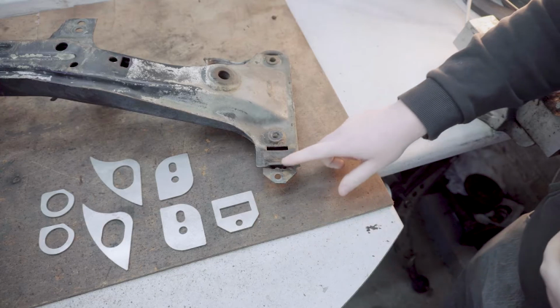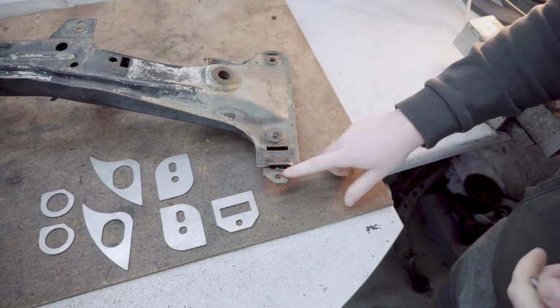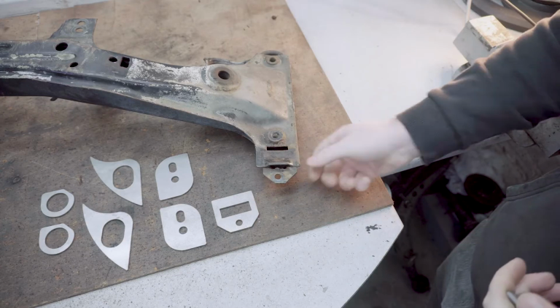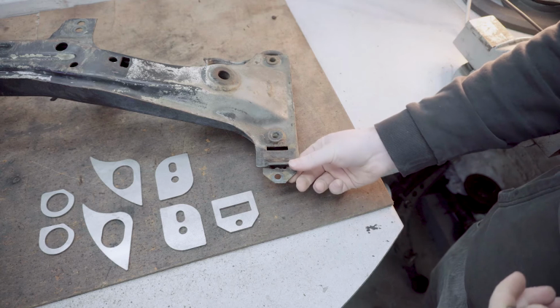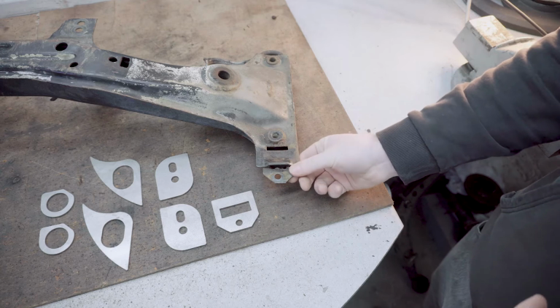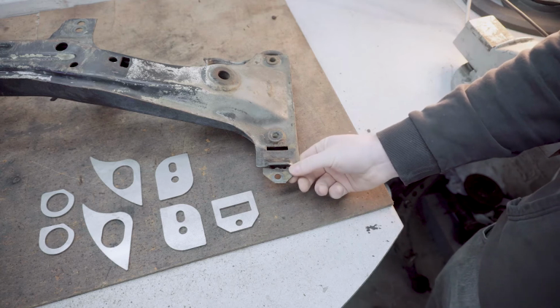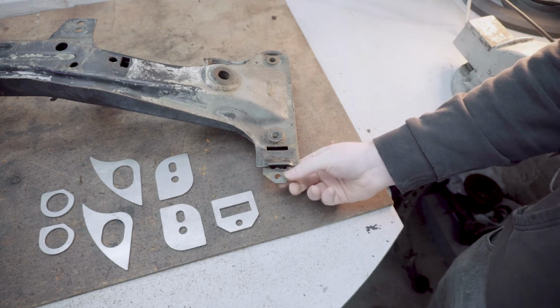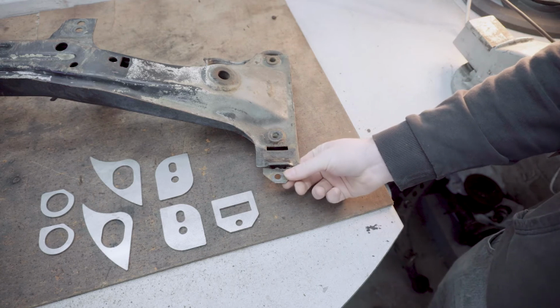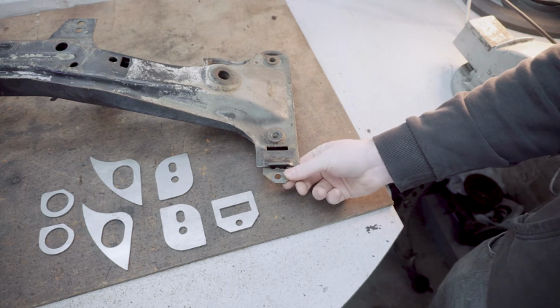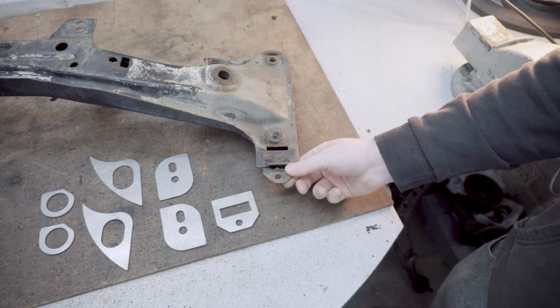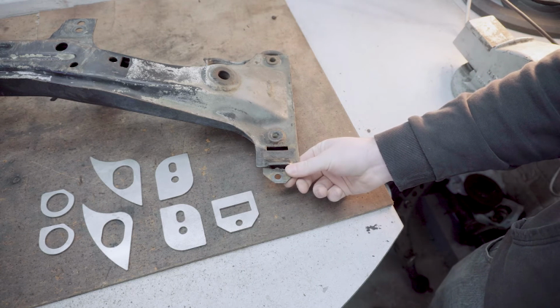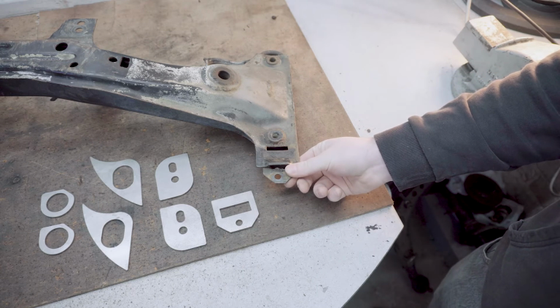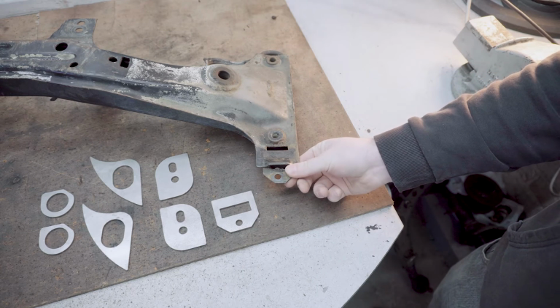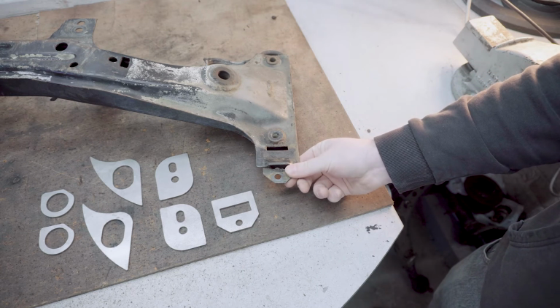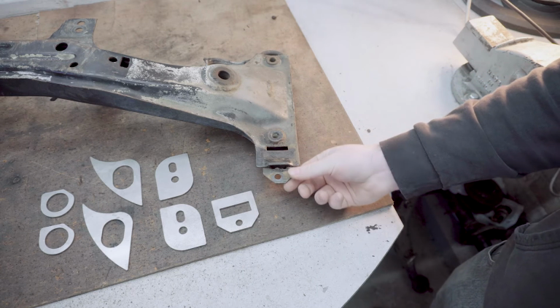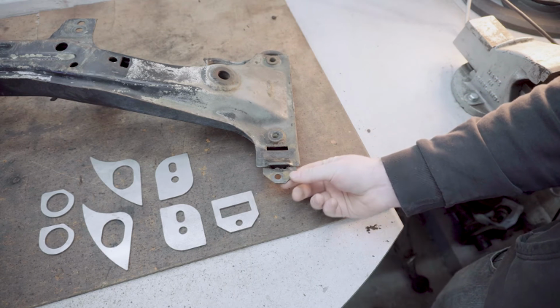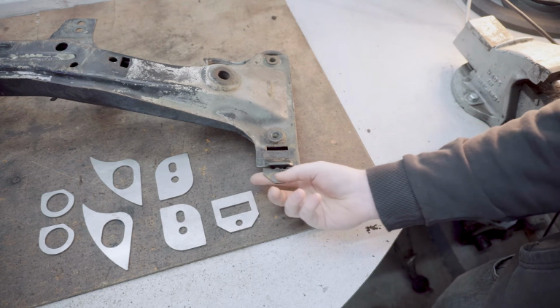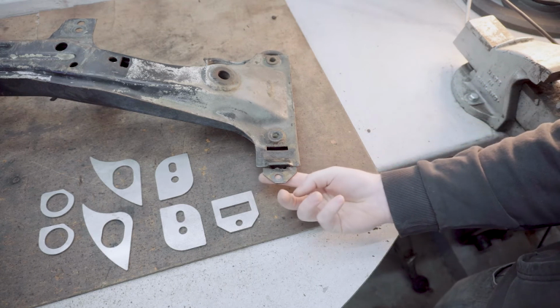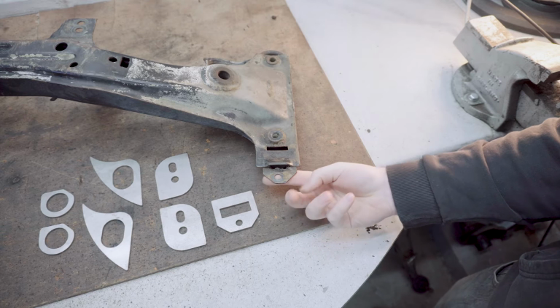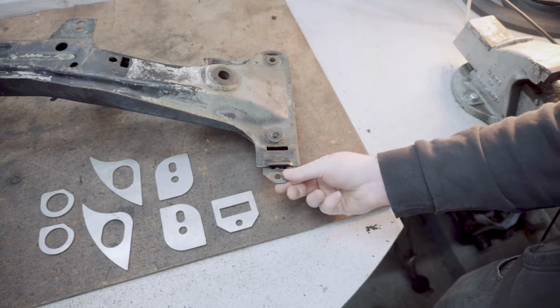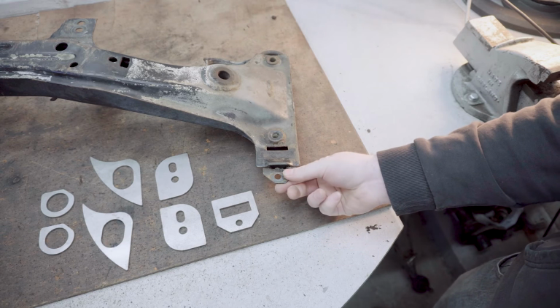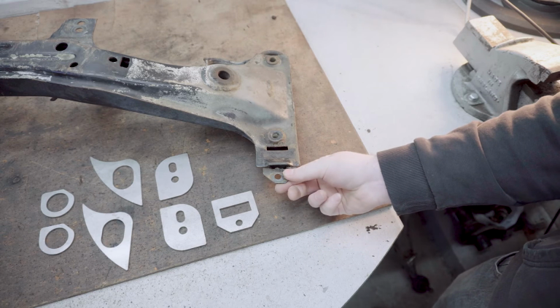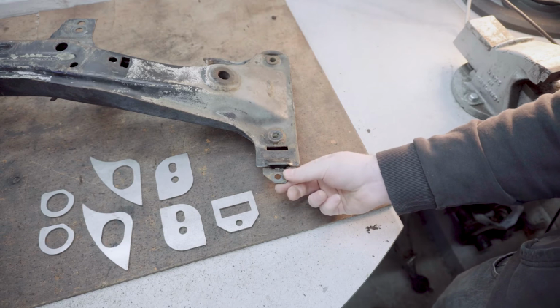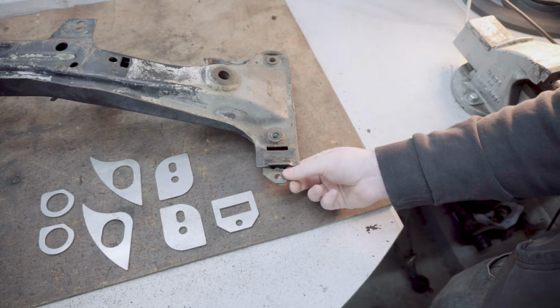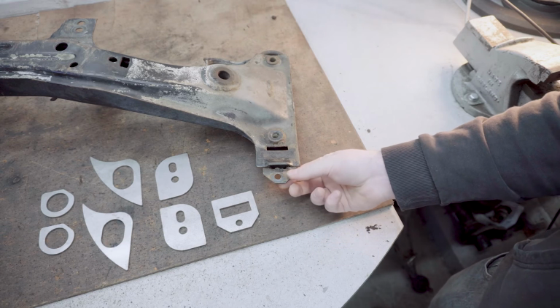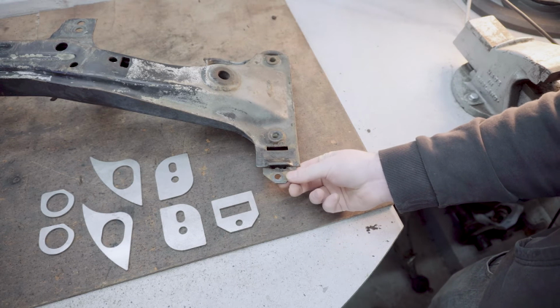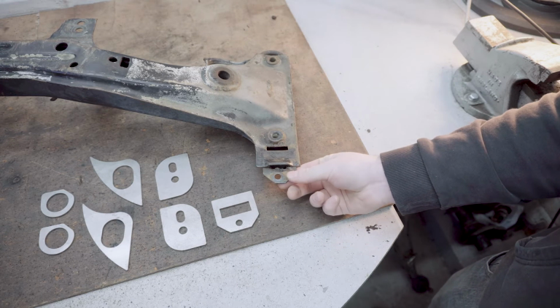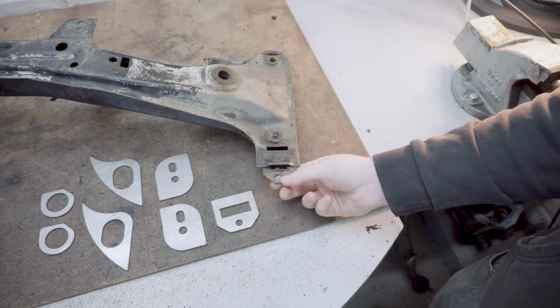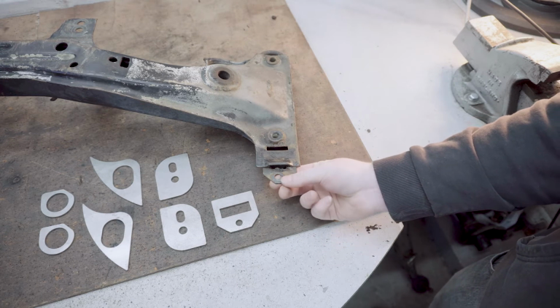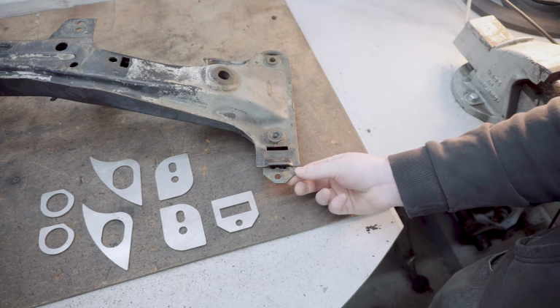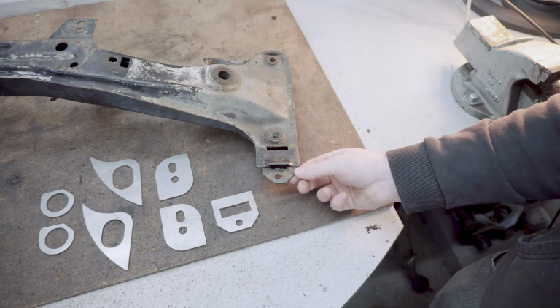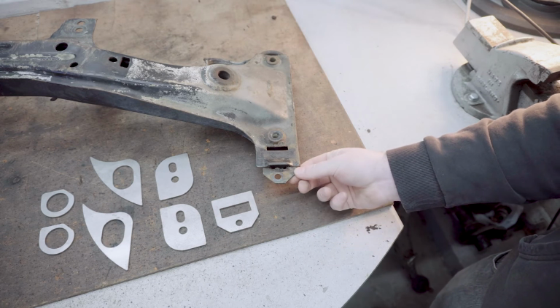This part is actually where the front anti-roll bar connects to the front subframe, and these tabs are known to snap off, especially if you're upgrading the anti-roll bar to a thicker item.